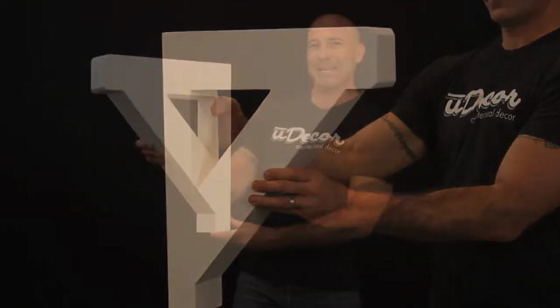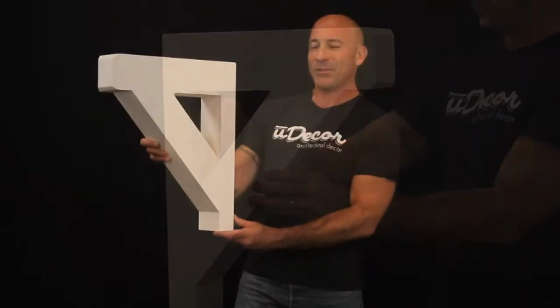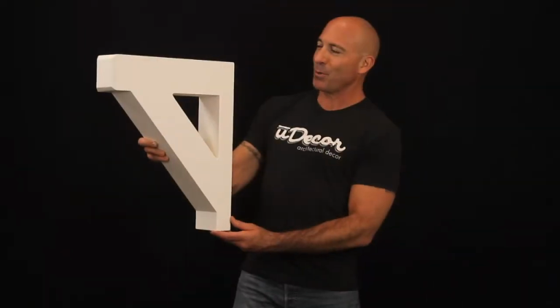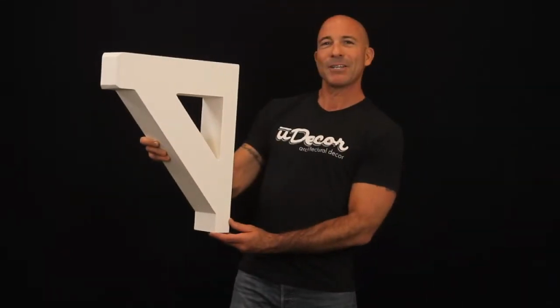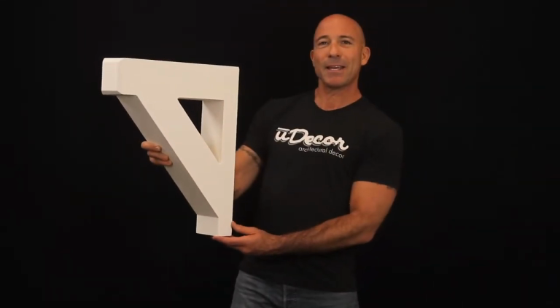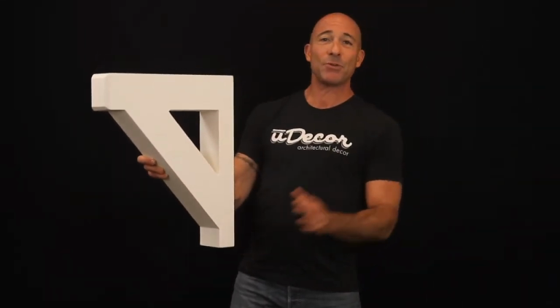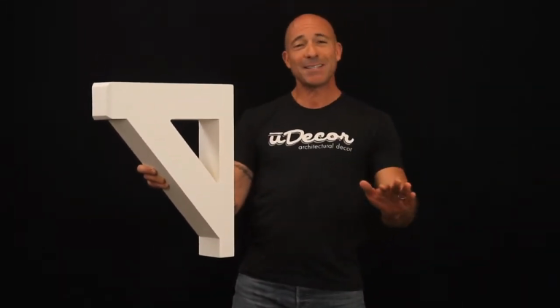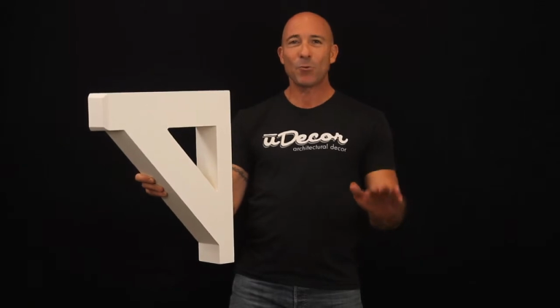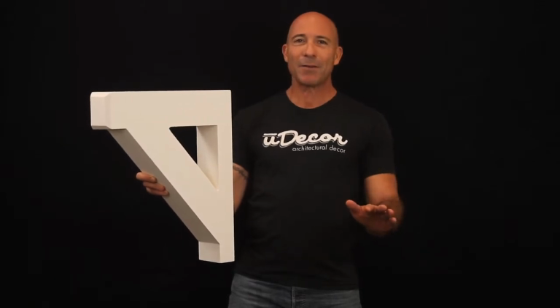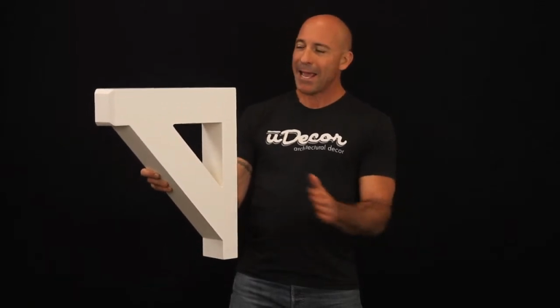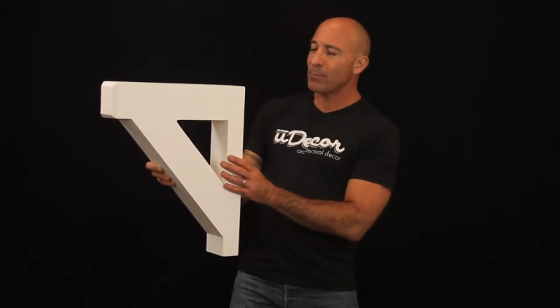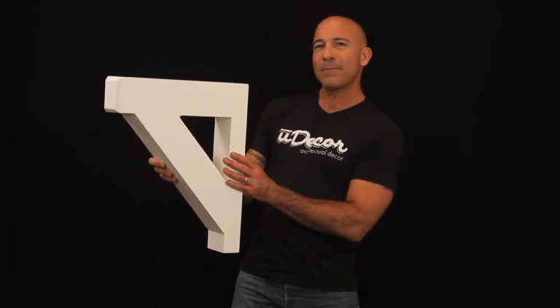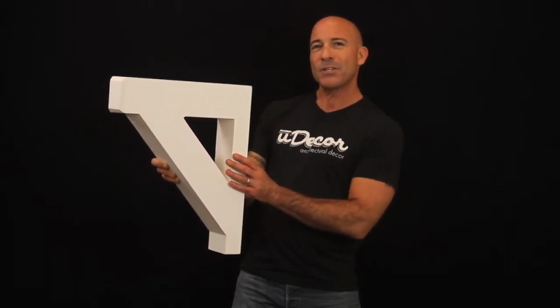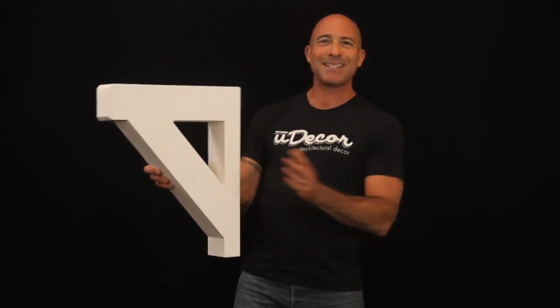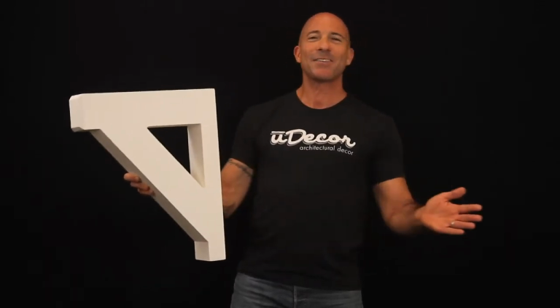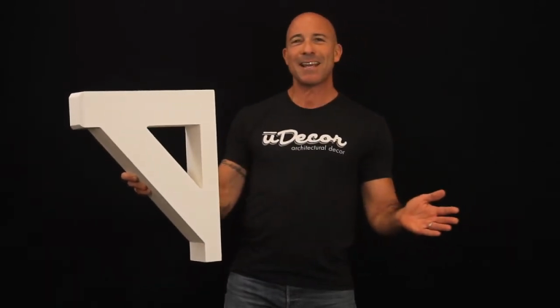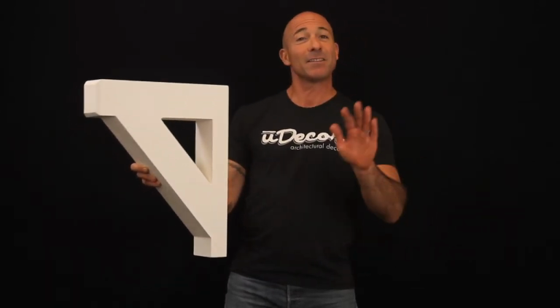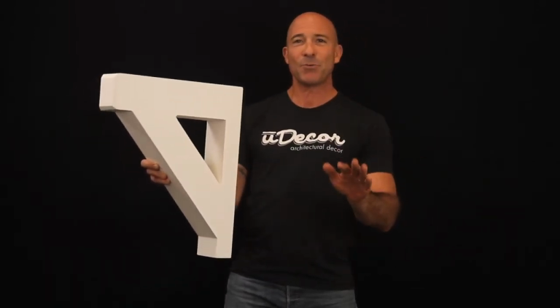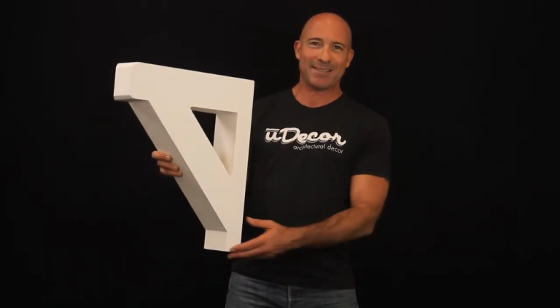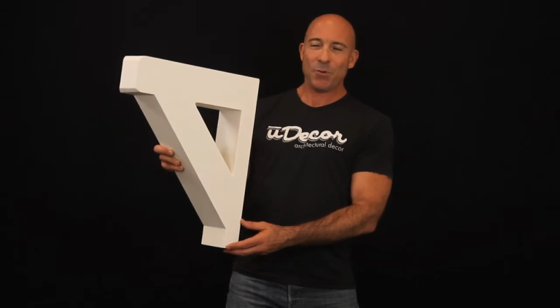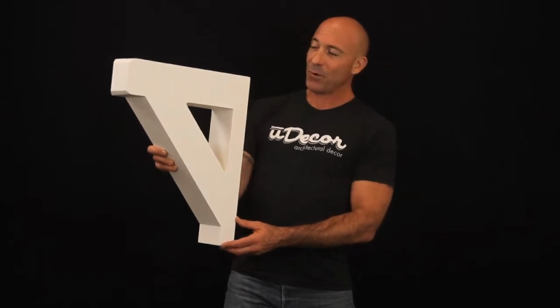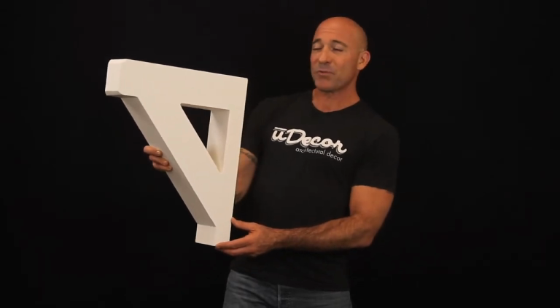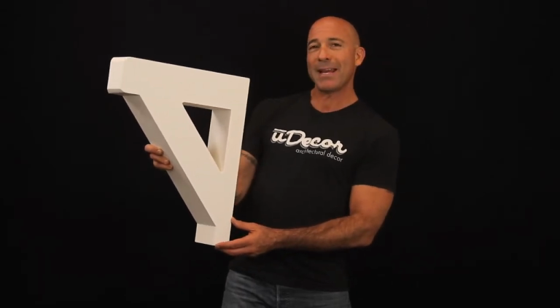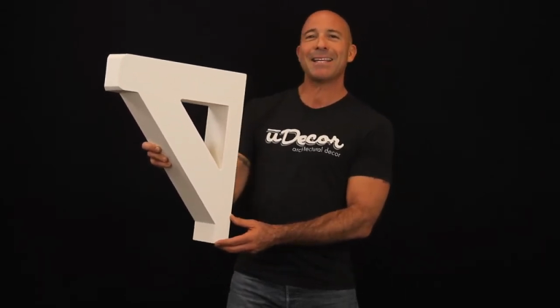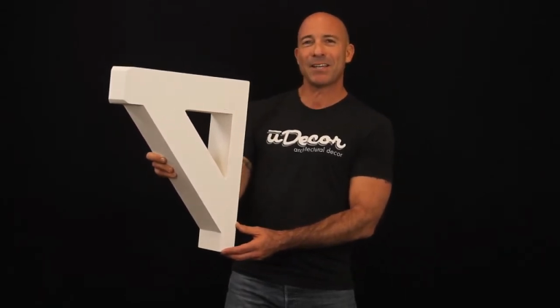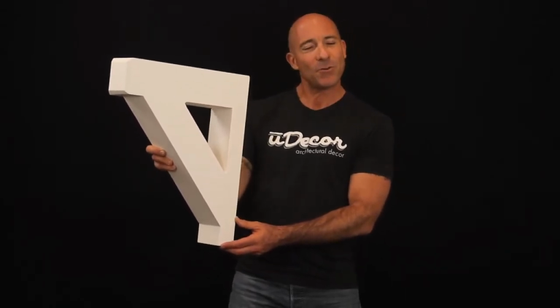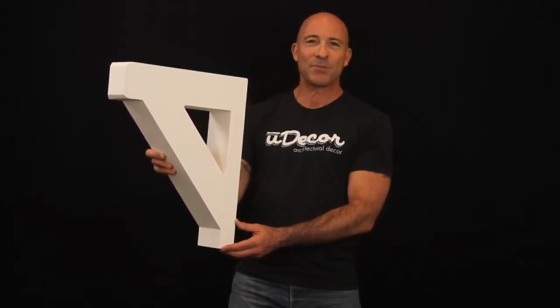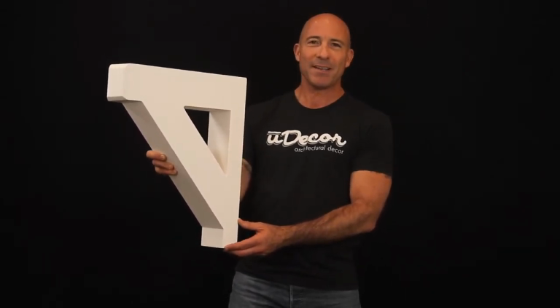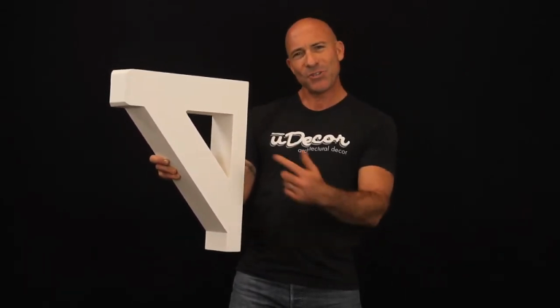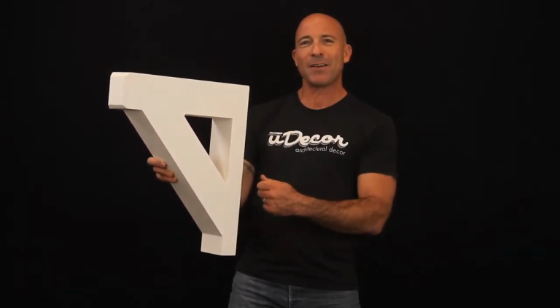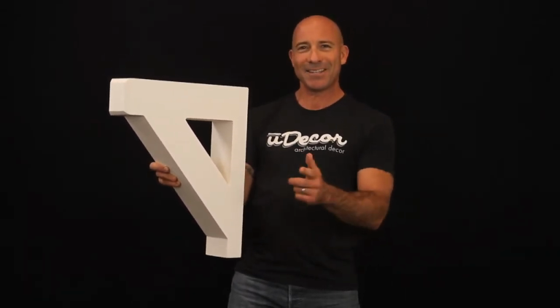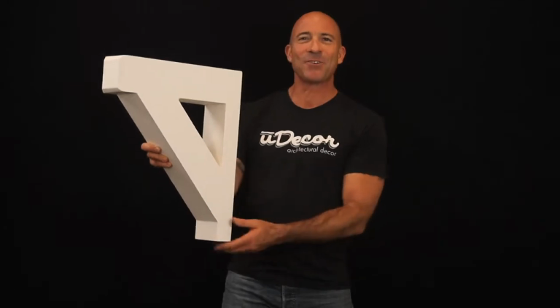The durable polyurethane can be used inside or out, and the pre-primed finish can be styled and stained in unlimited ways. We have great tips for painting and installation here on the website, so check them out and let's get started.